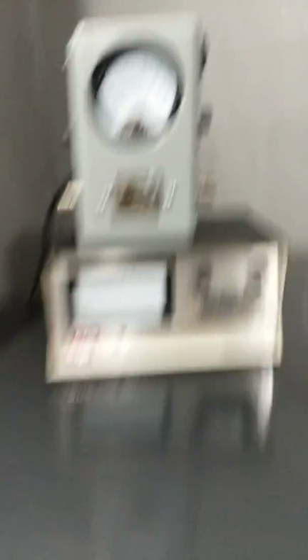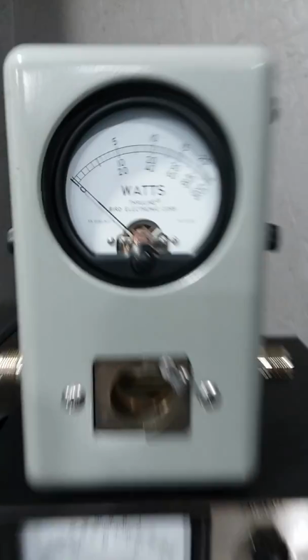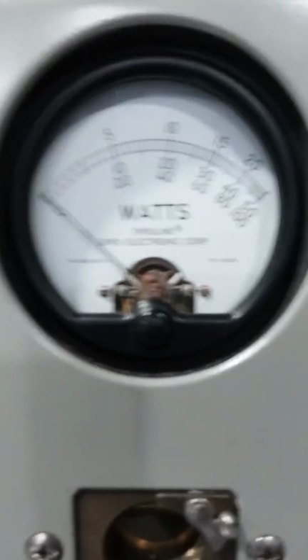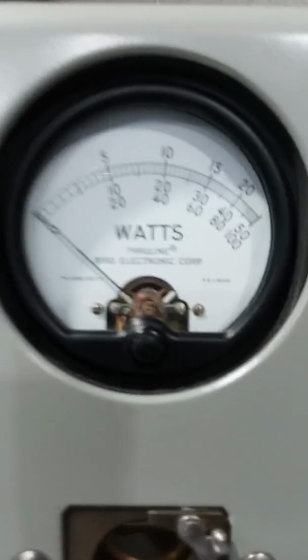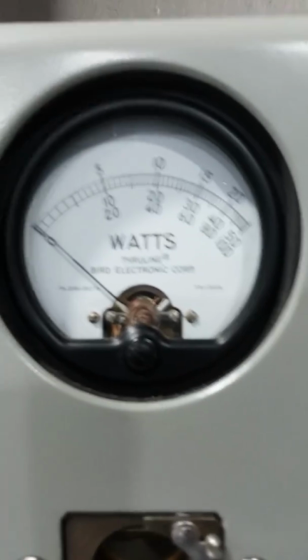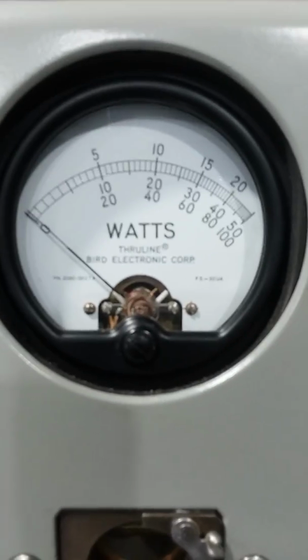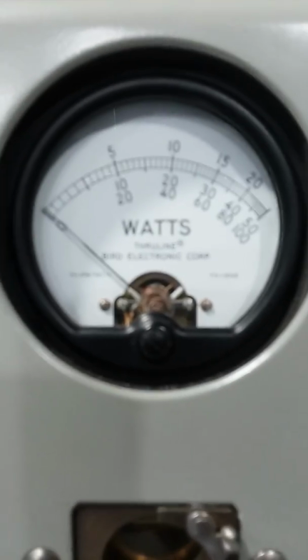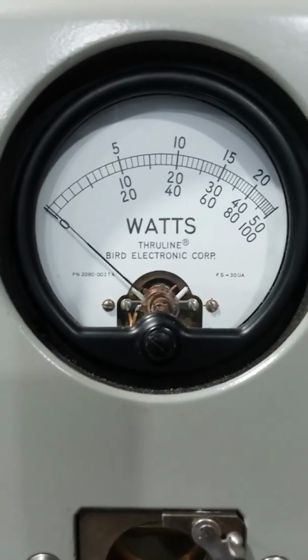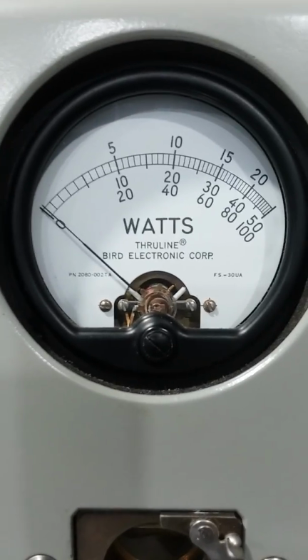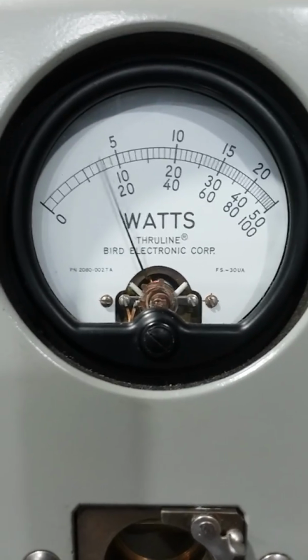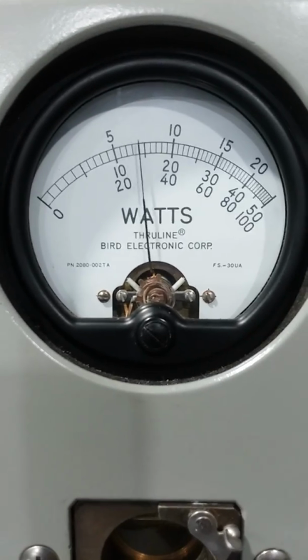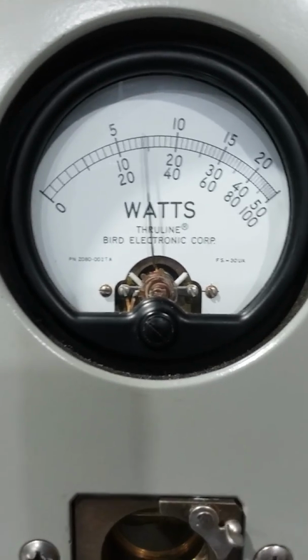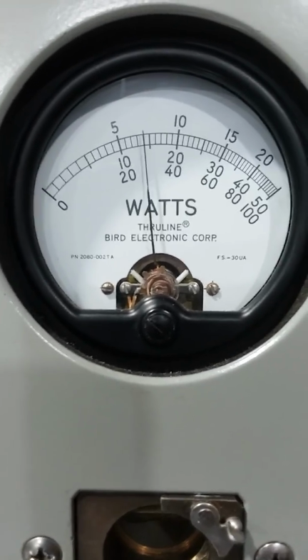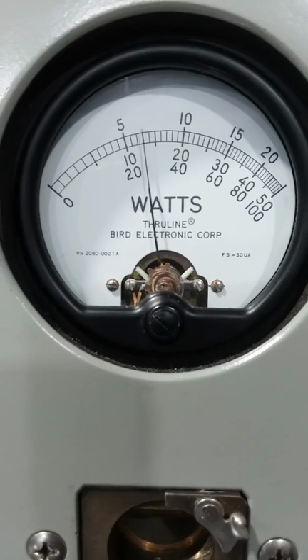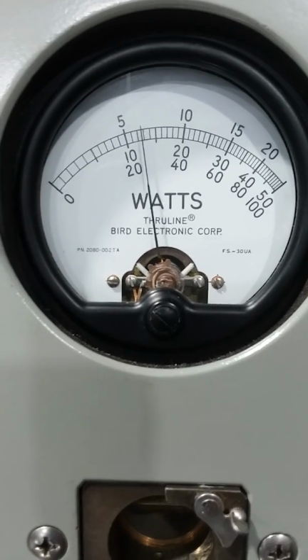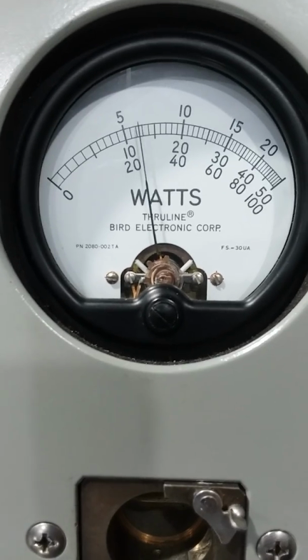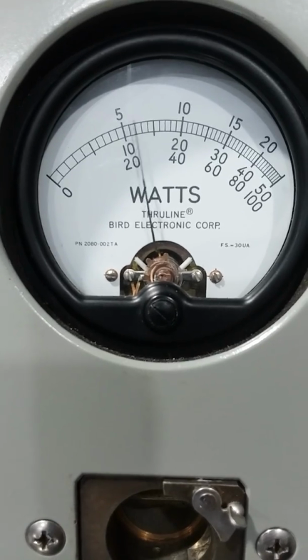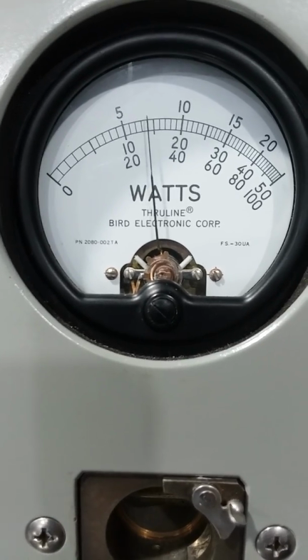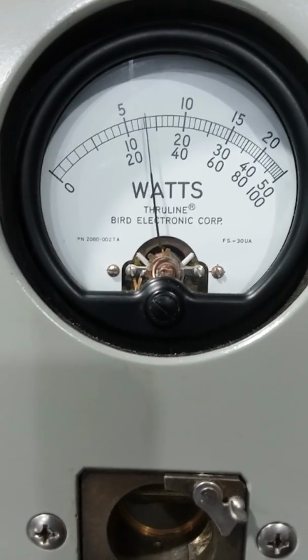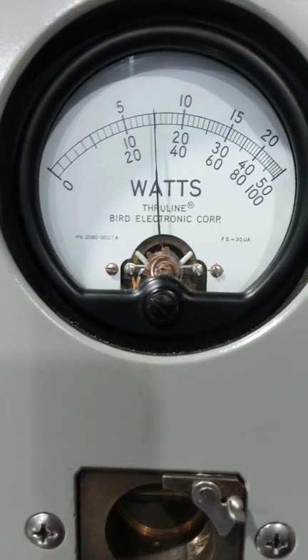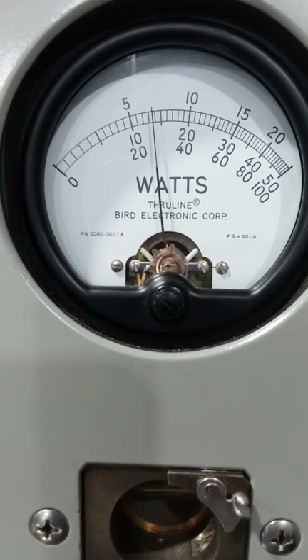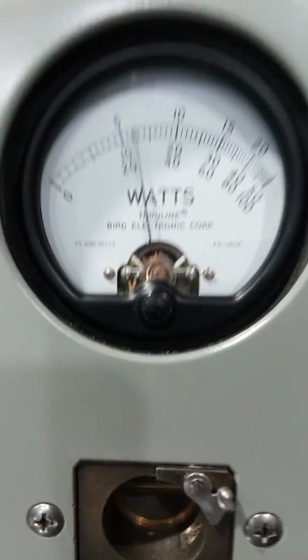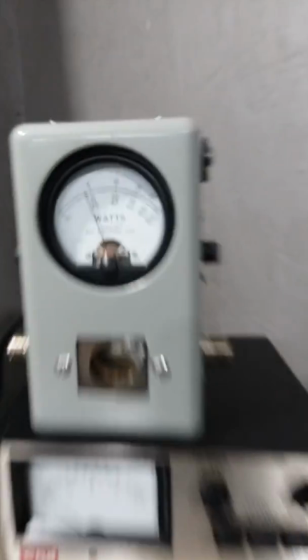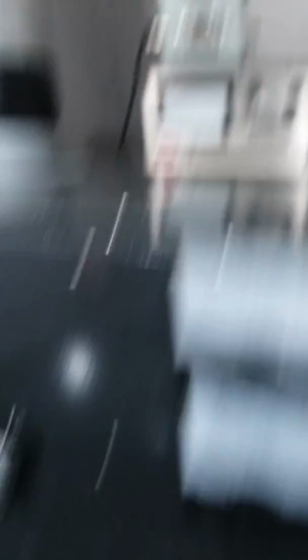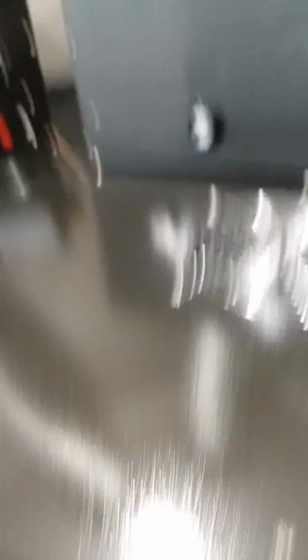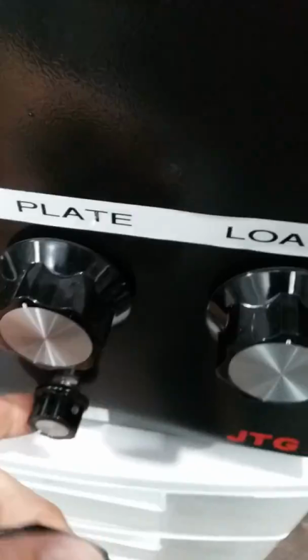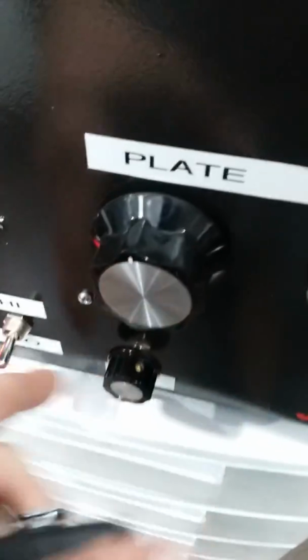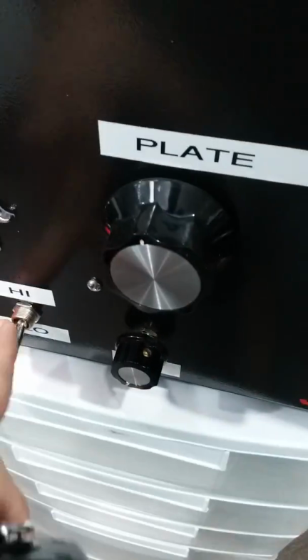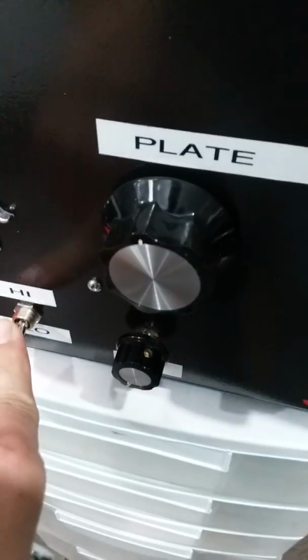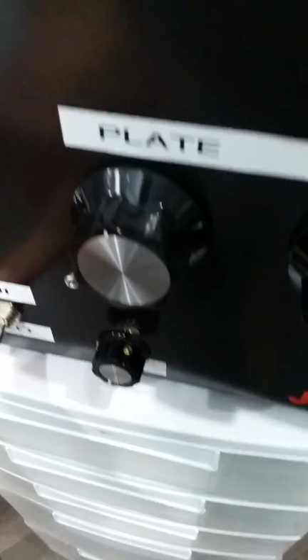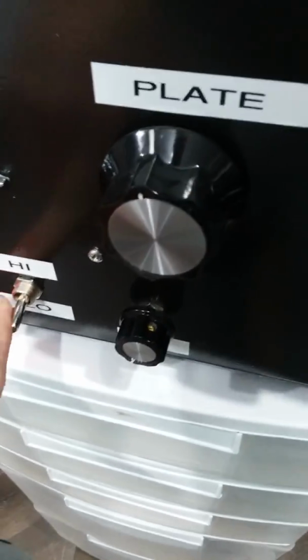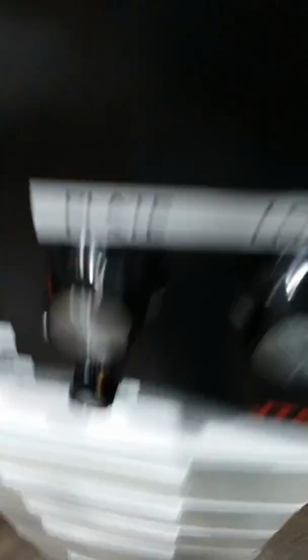Variable all the way down, low side. Test 1-2 audio. Now we'll do average power with the variable all the way down.